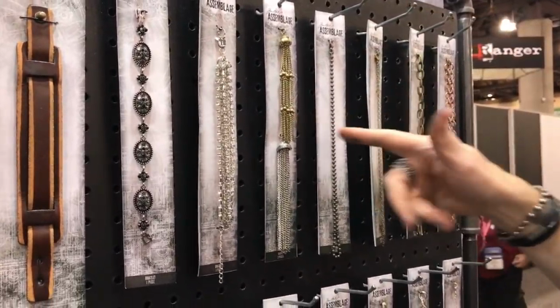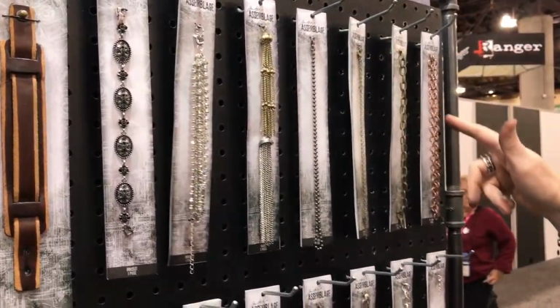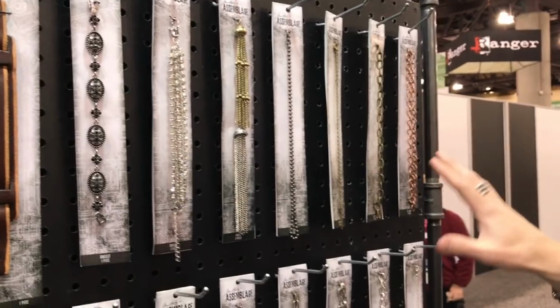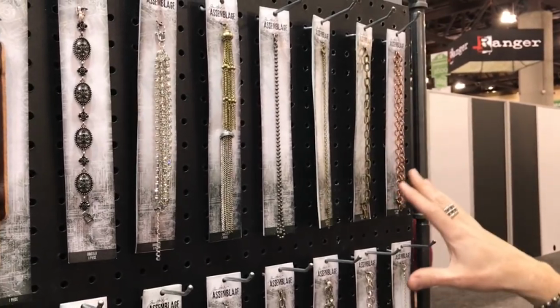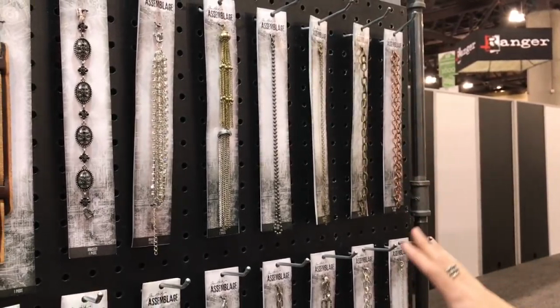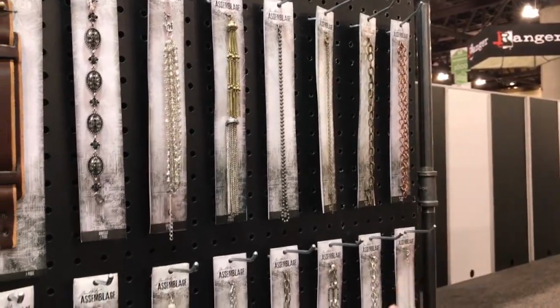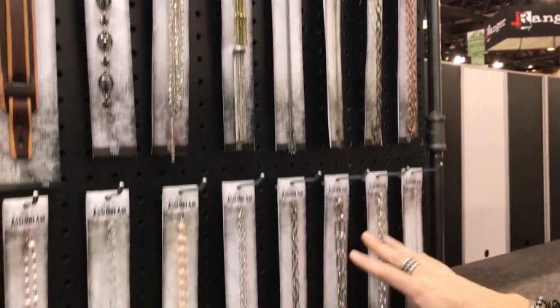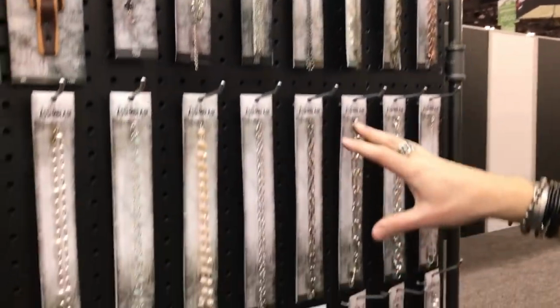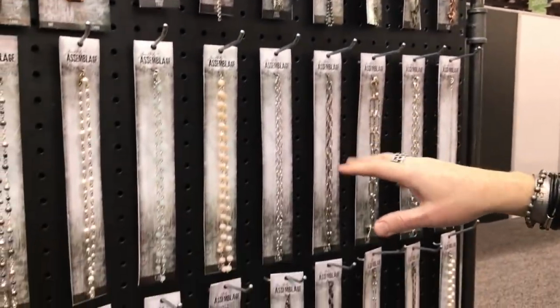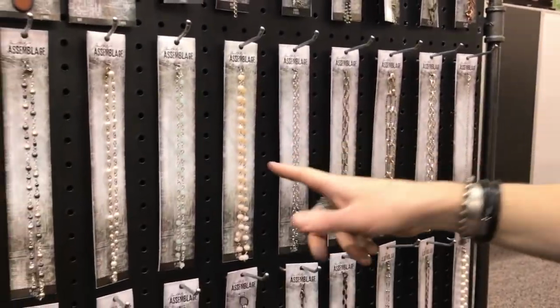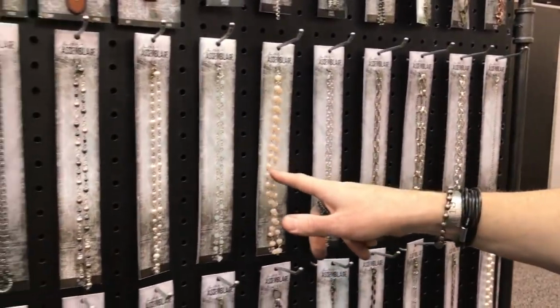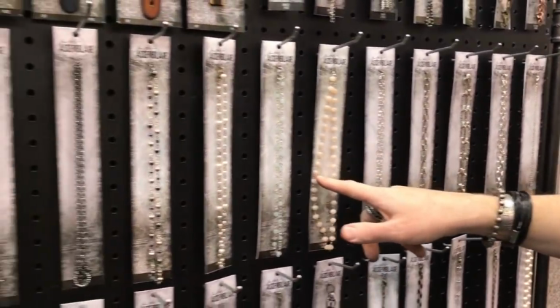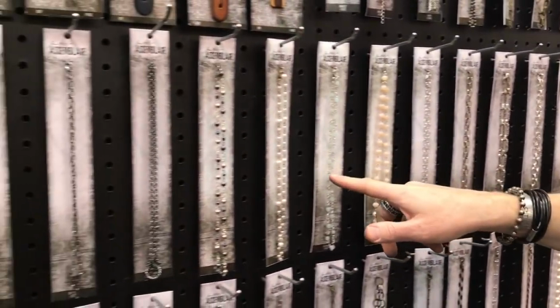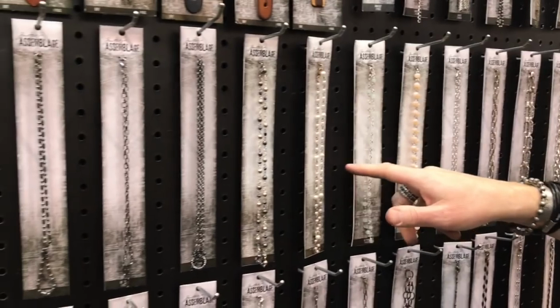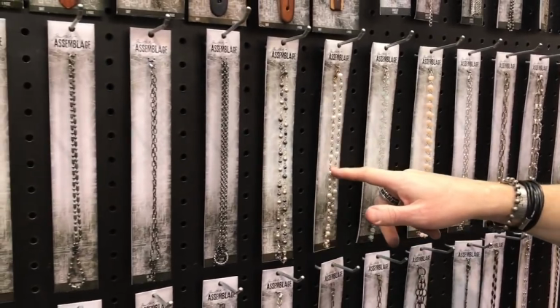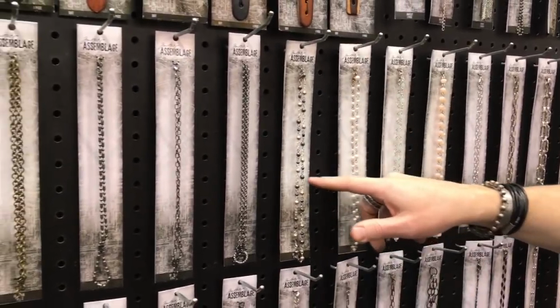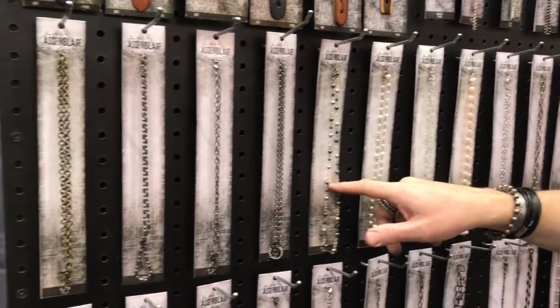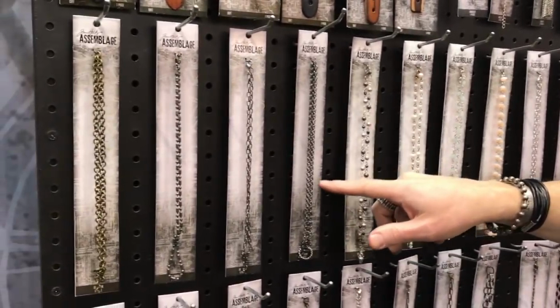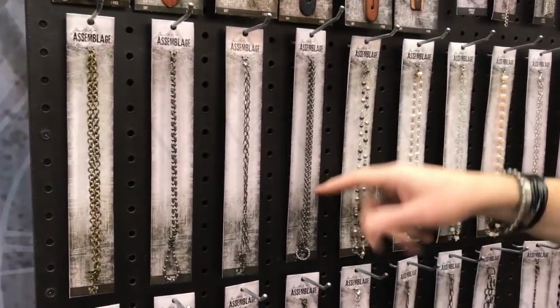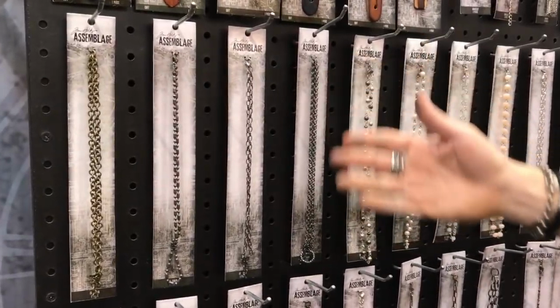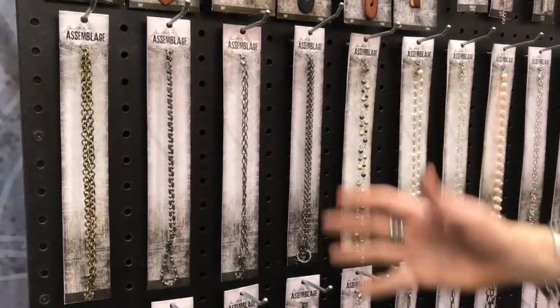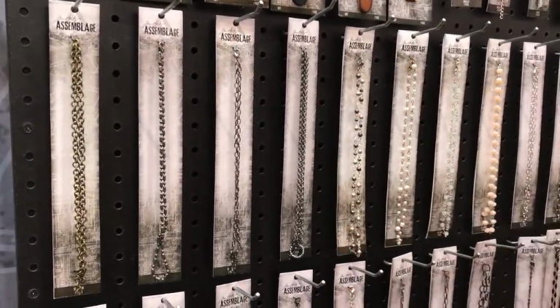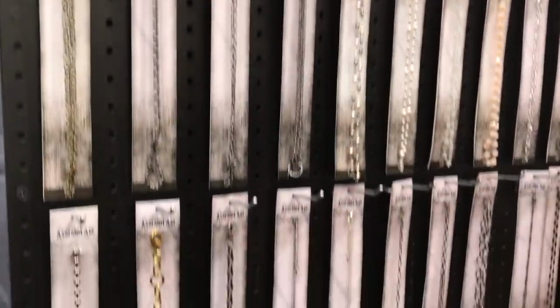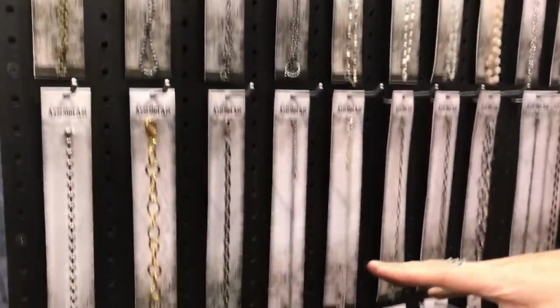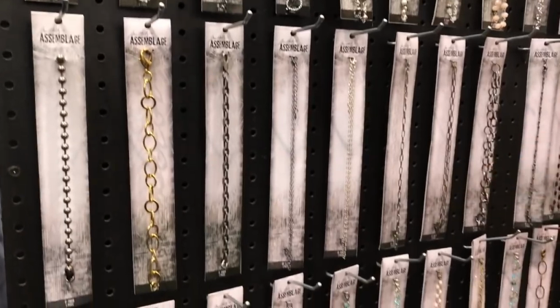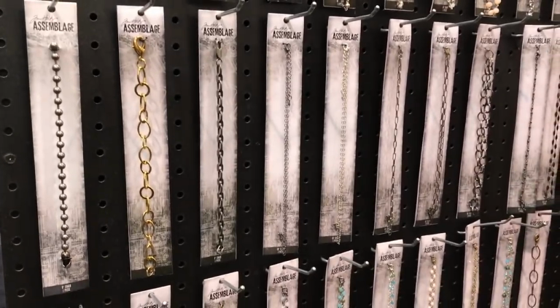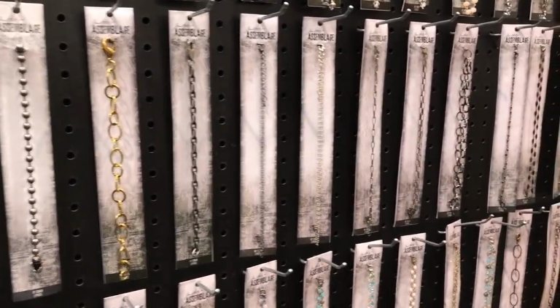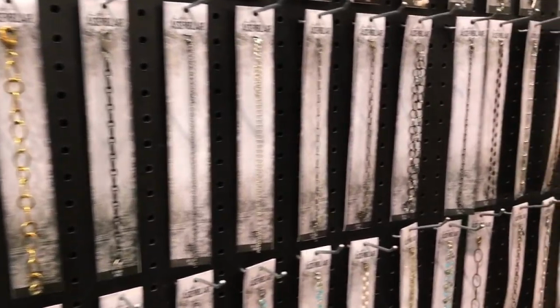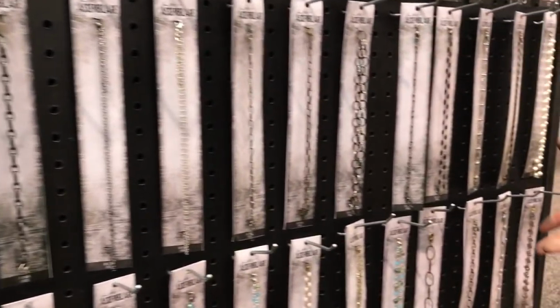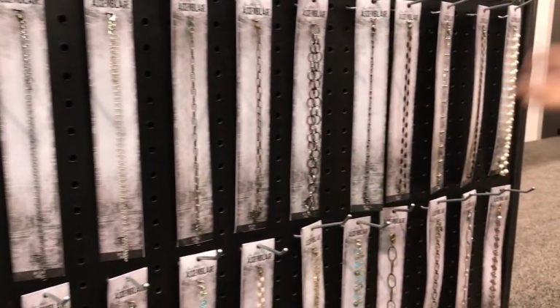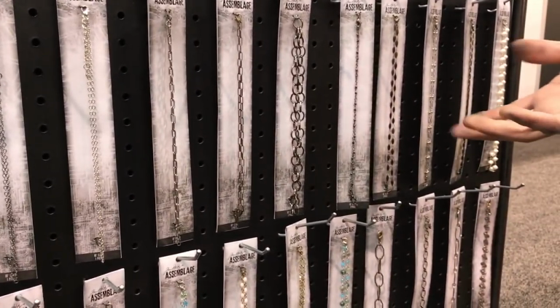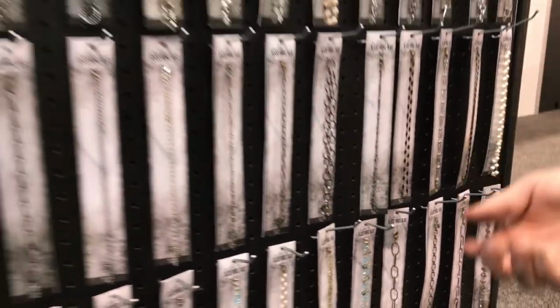We've got all of these different types of chain — from different sizes of links, different finishes, all these great vintage-inspired rosary beads that you can open up, different lengths of chain and bracelet. And all of these pieces again you simply open and close to assemble.